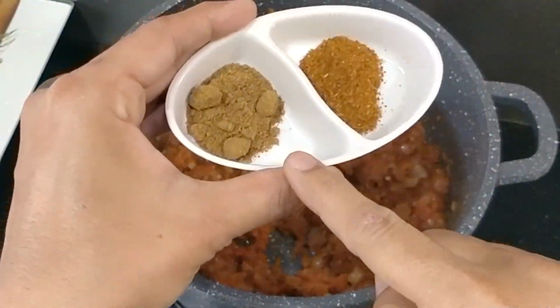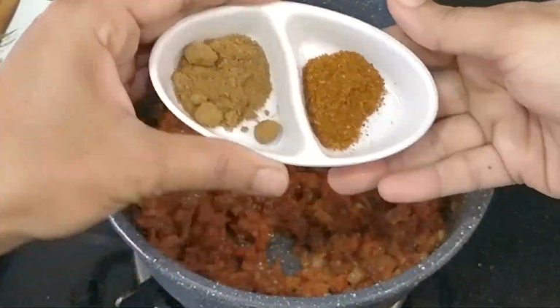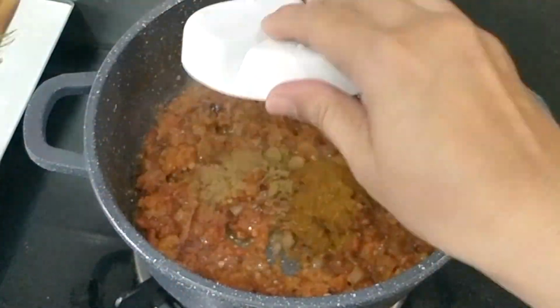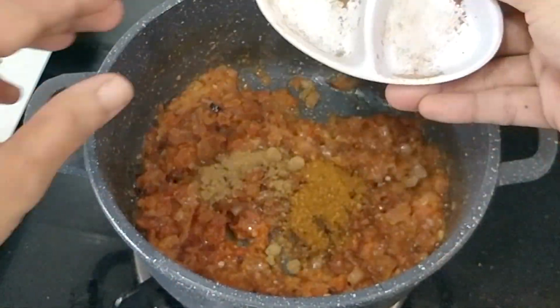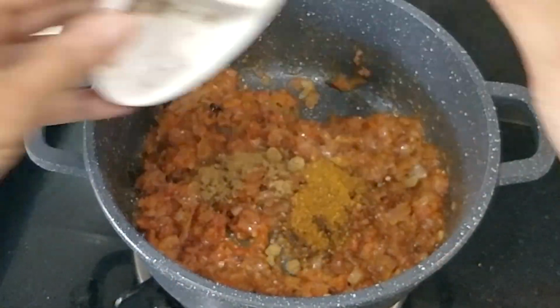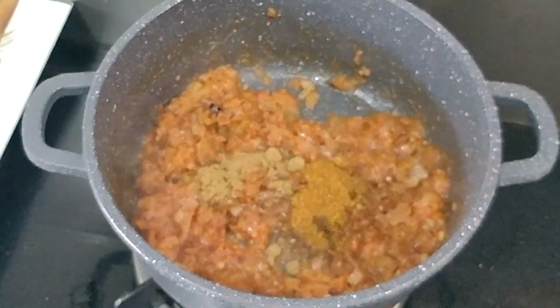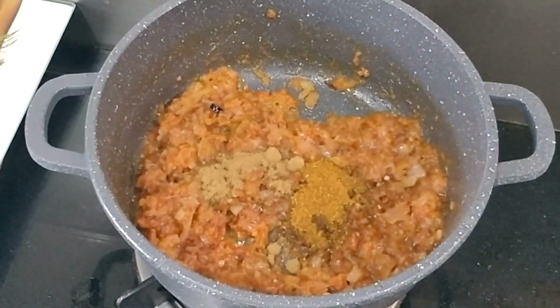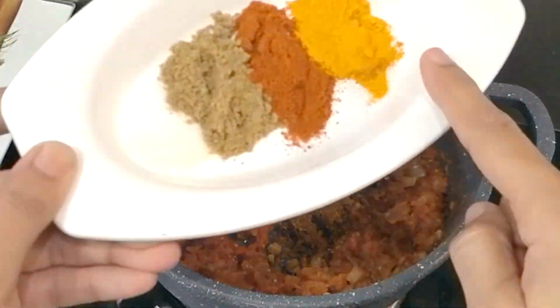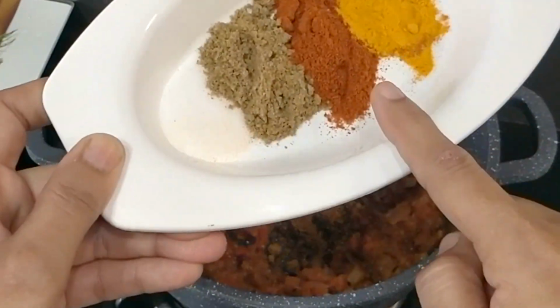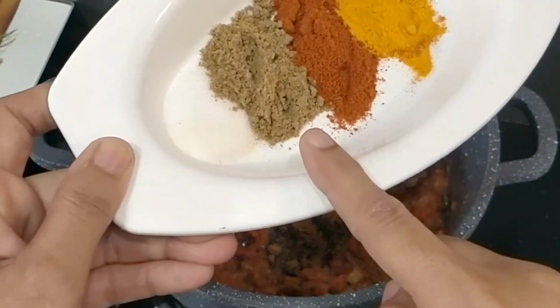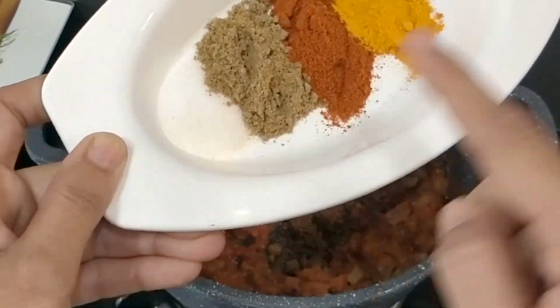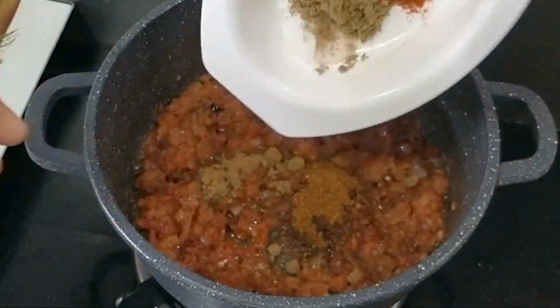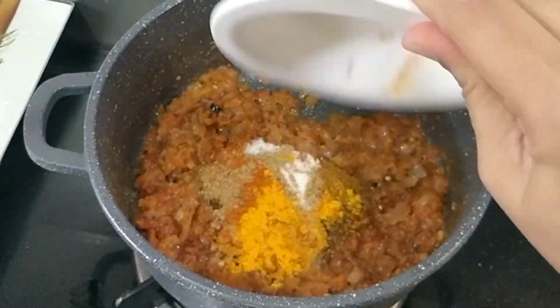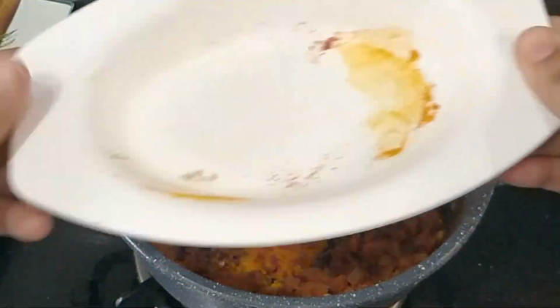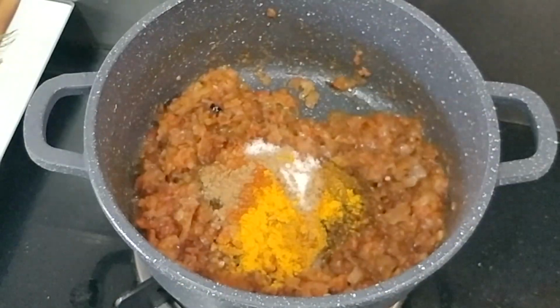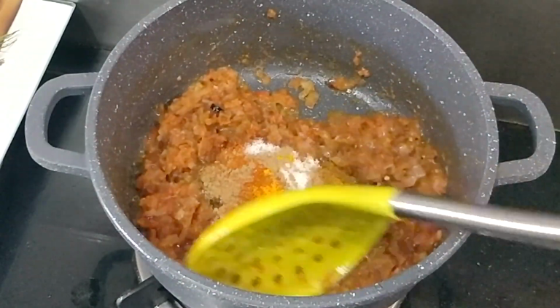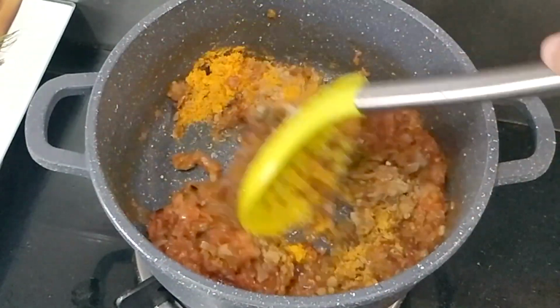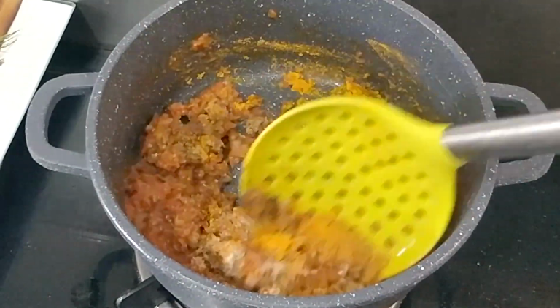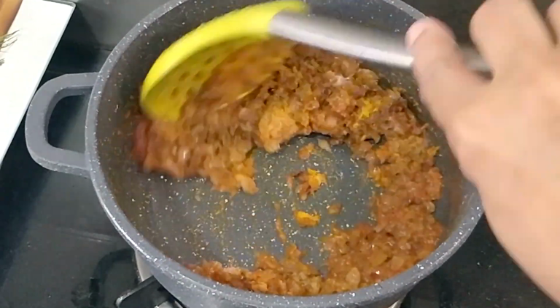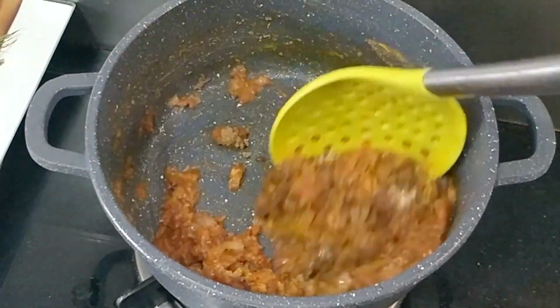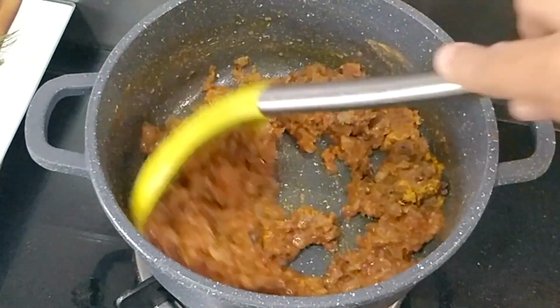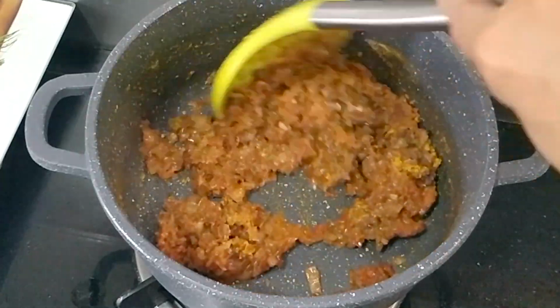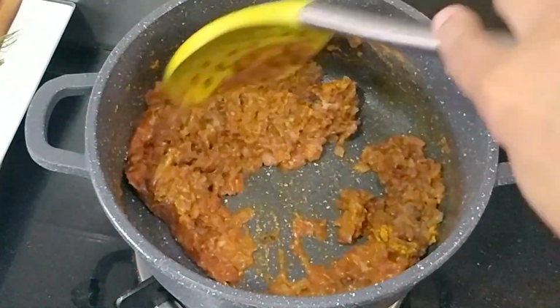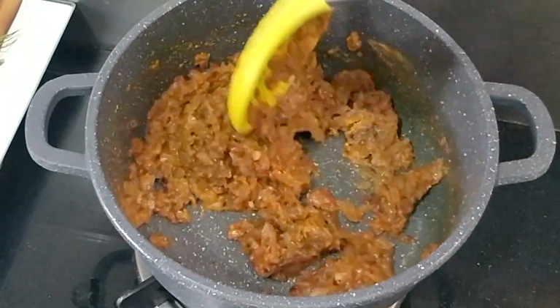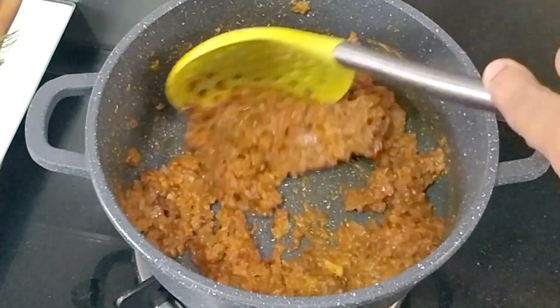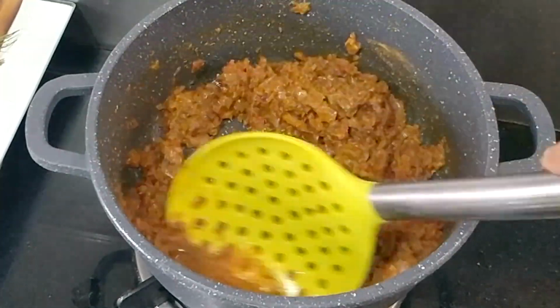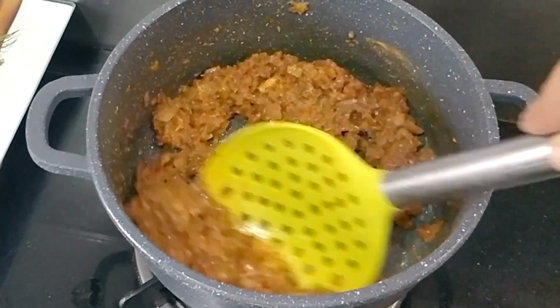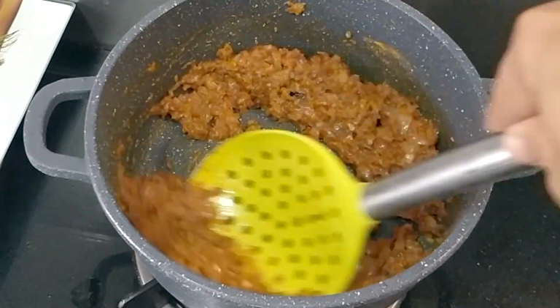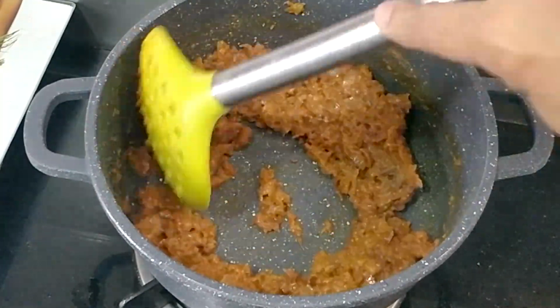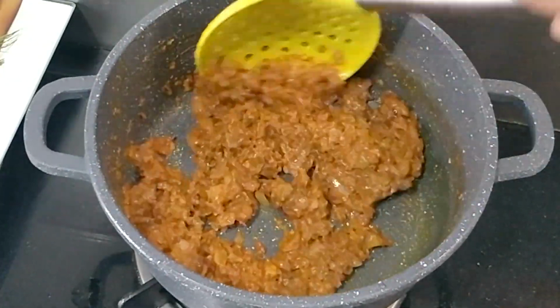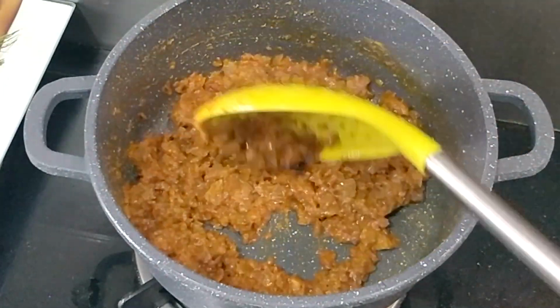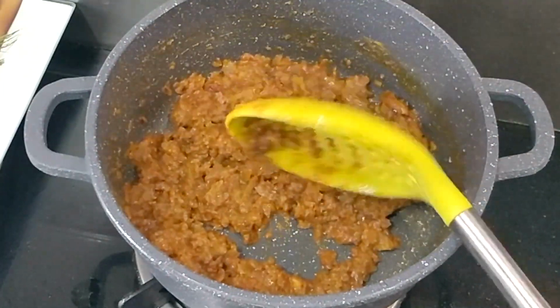We will add some masala powders: zeera powder, garam masala powder, haldi, lal mirch, dhaniya powder, and namak. Some people add additional powder but we don't like it.